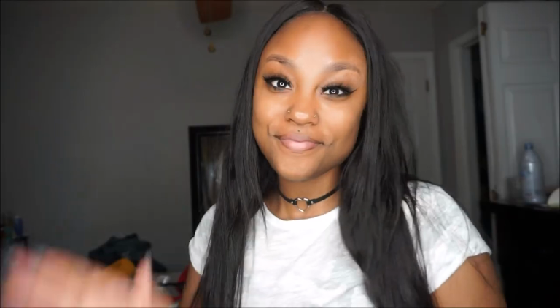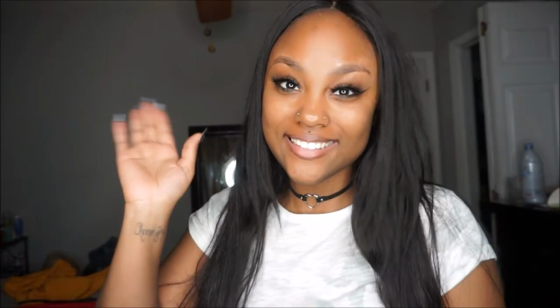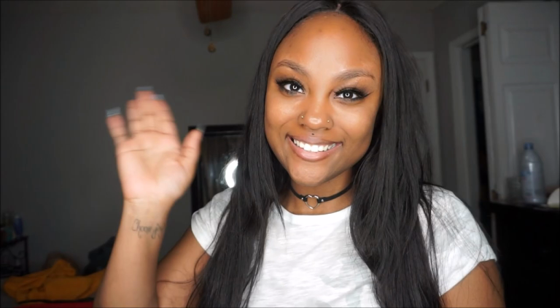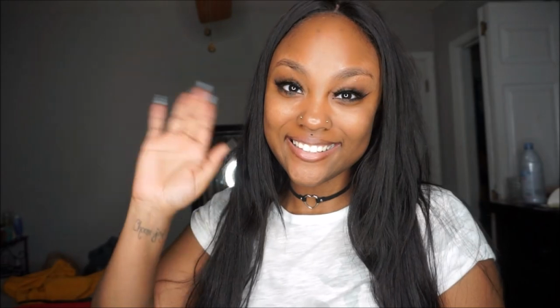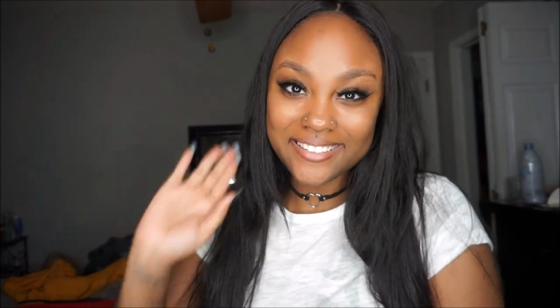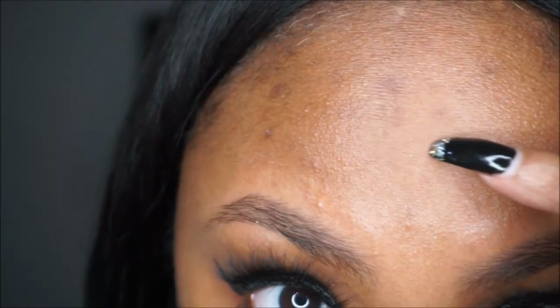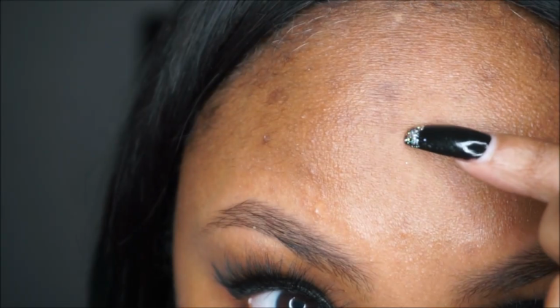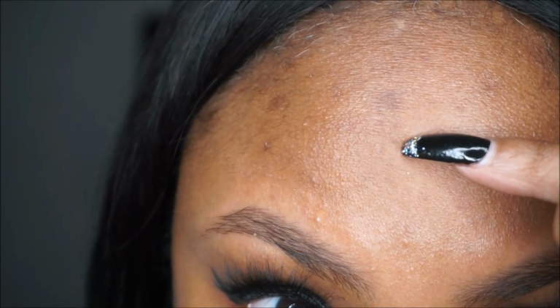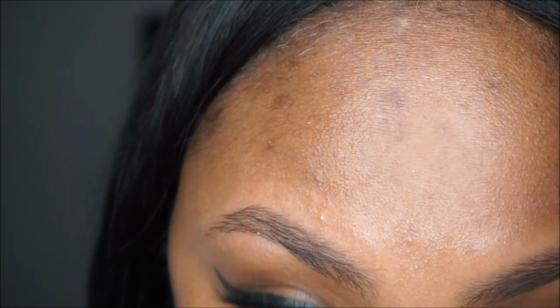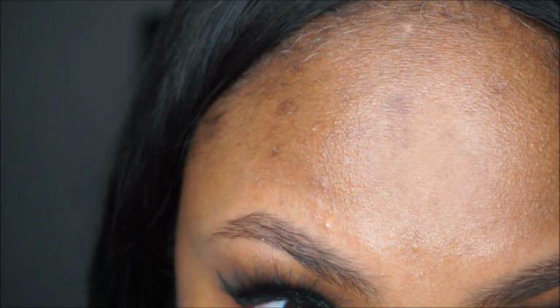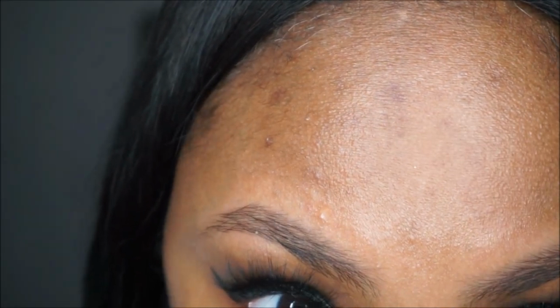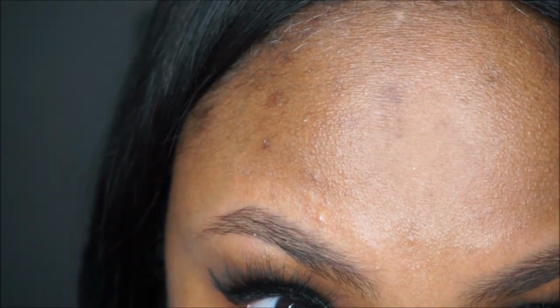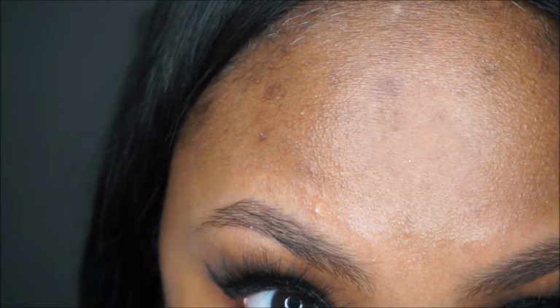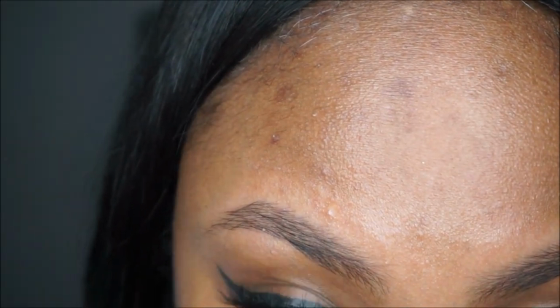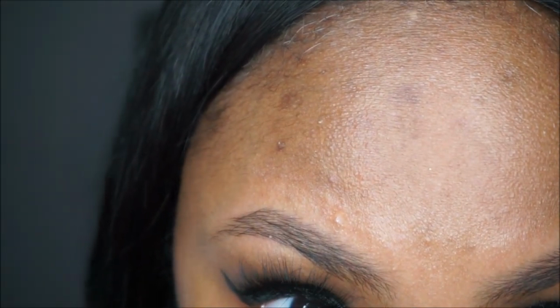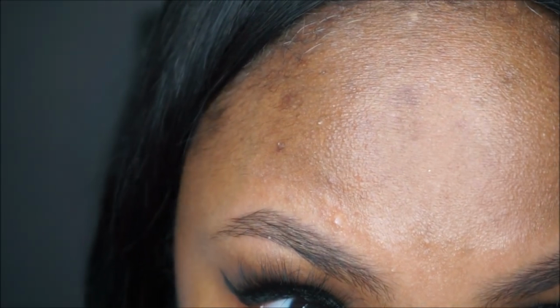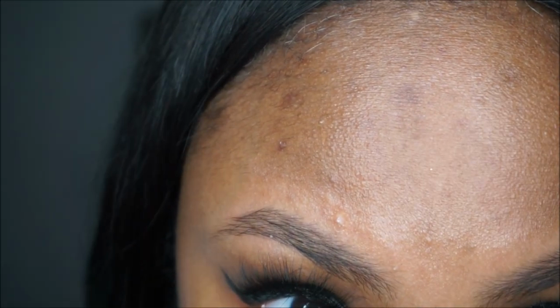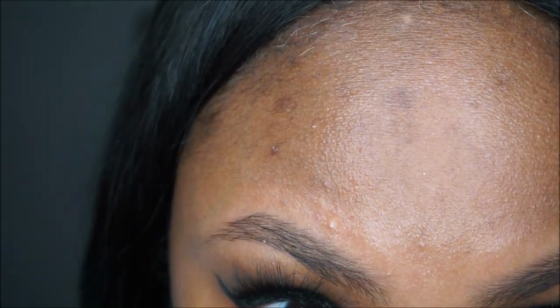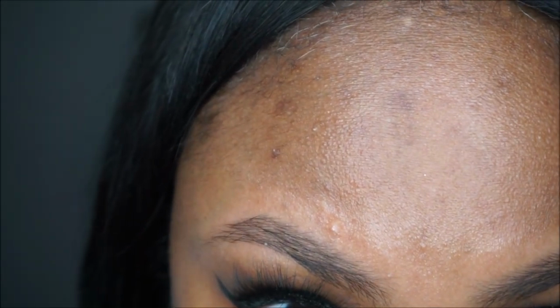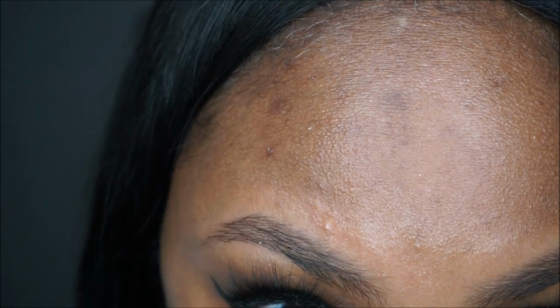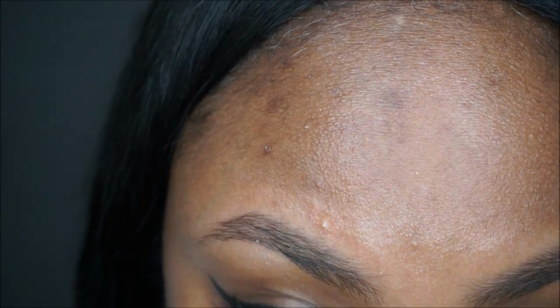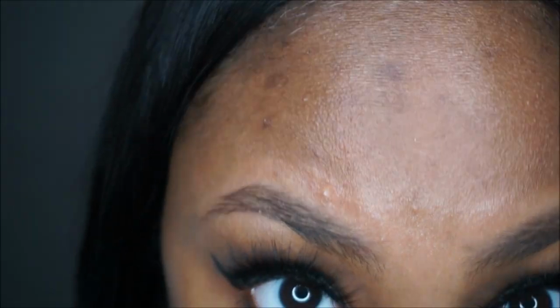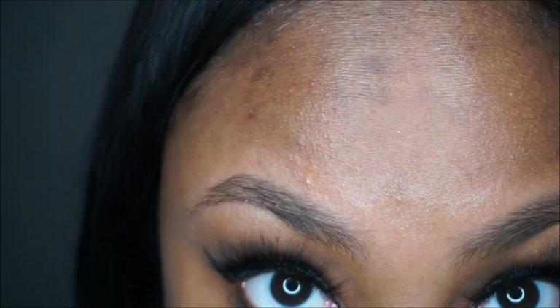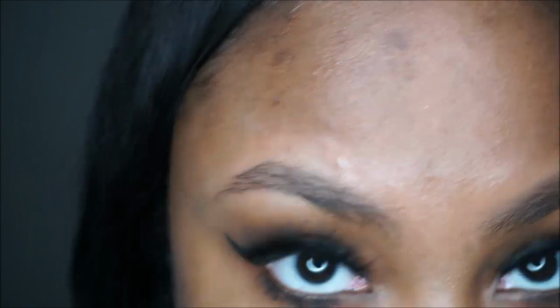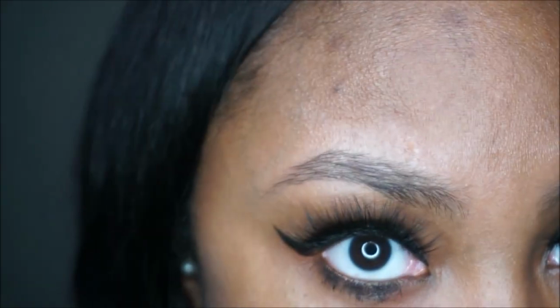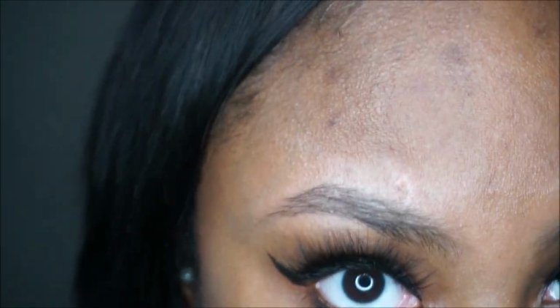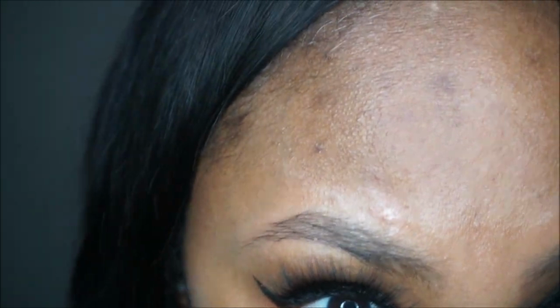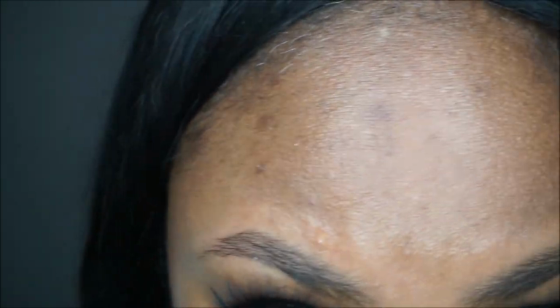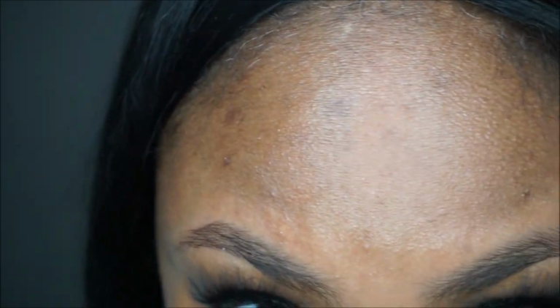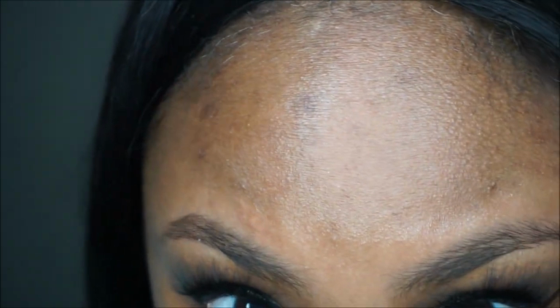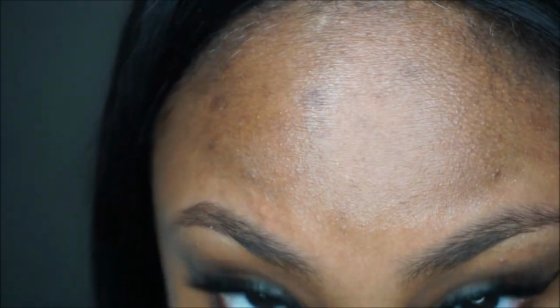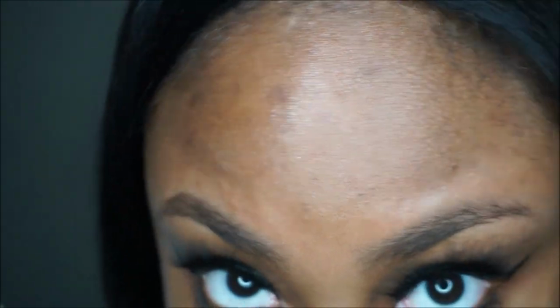Hey everyone, welcome back to another Meek Pro video. Today we are talking about these dark spots on my forehead and a possible solution for them.